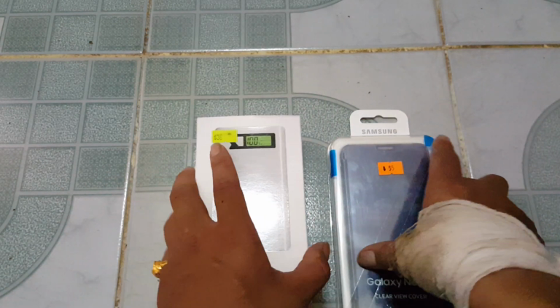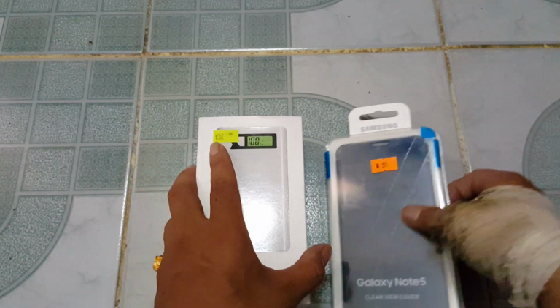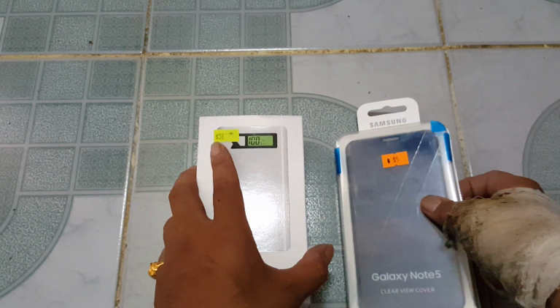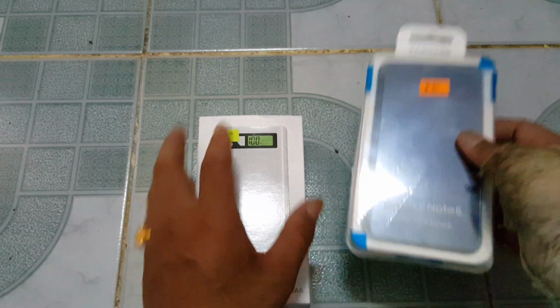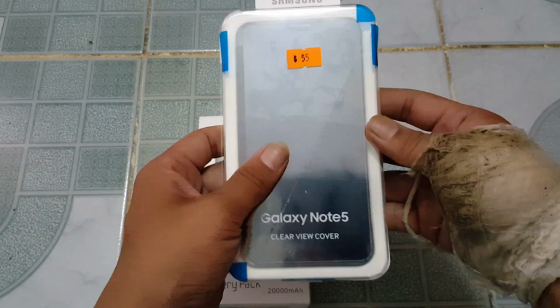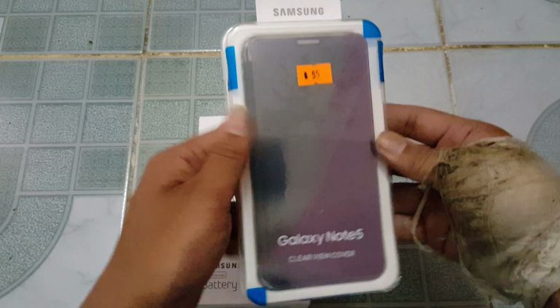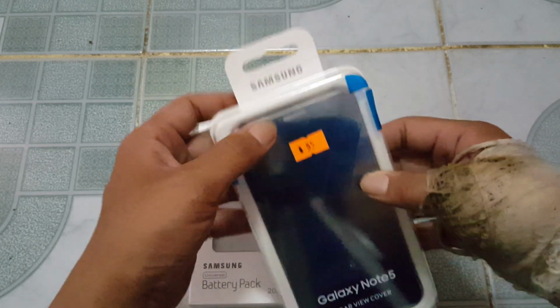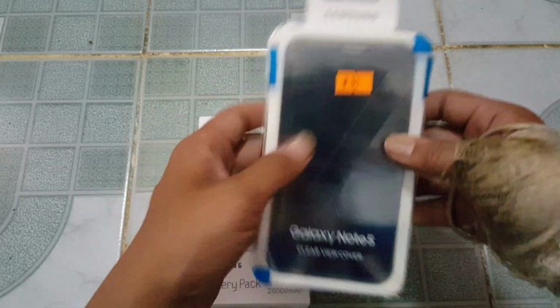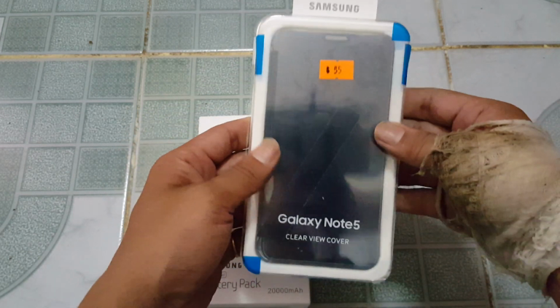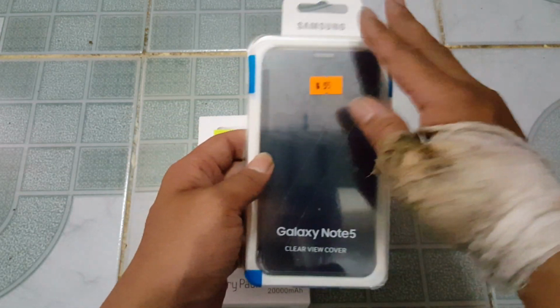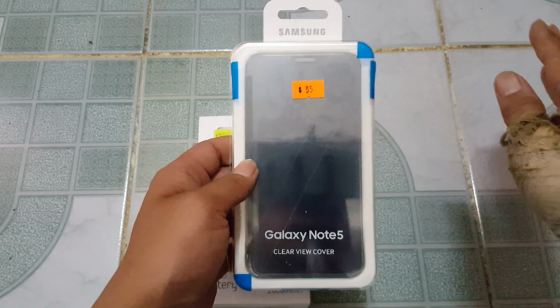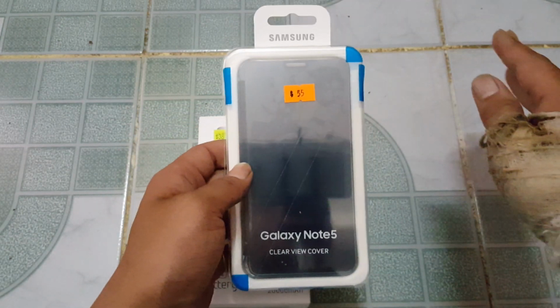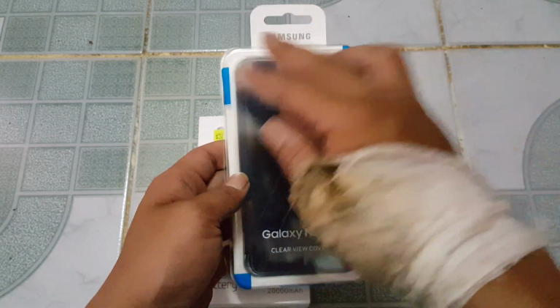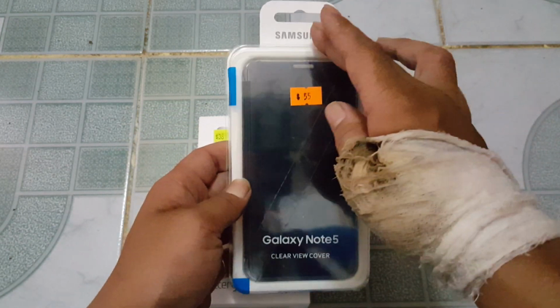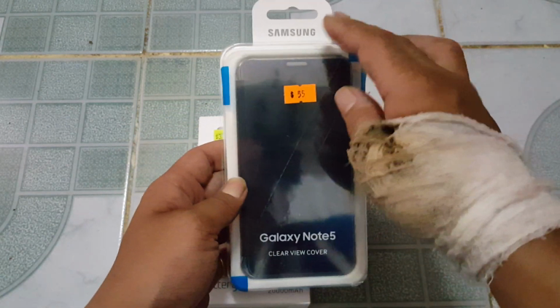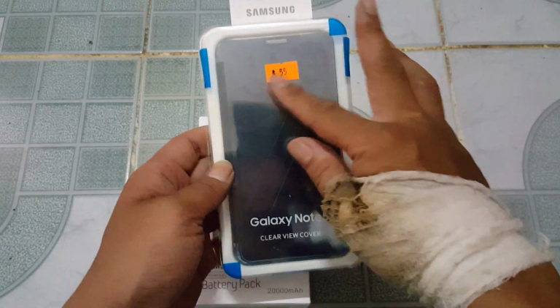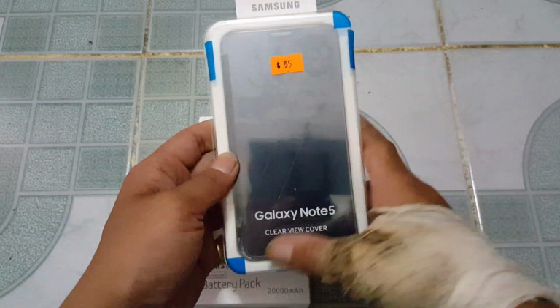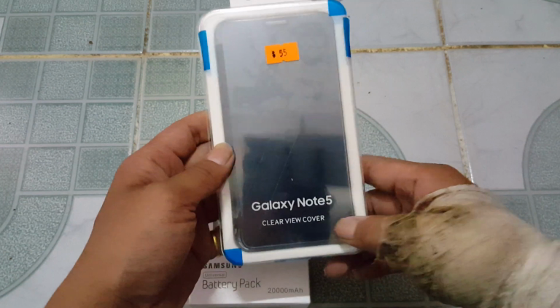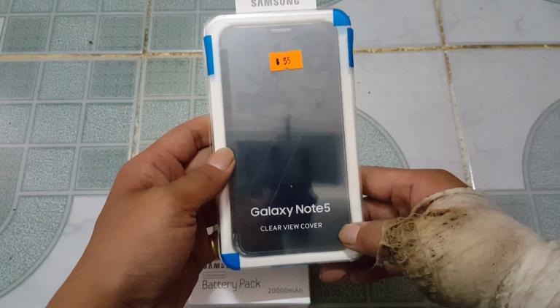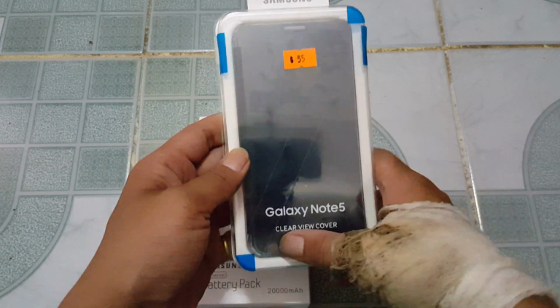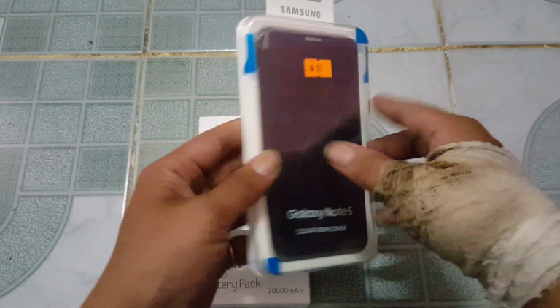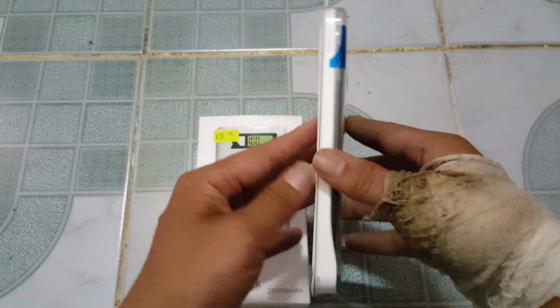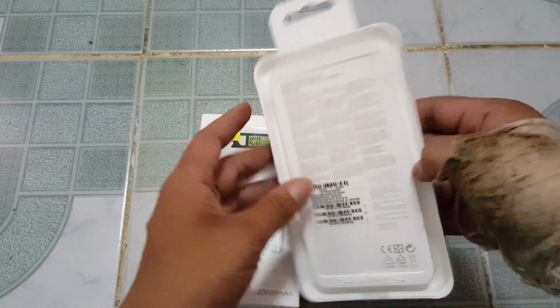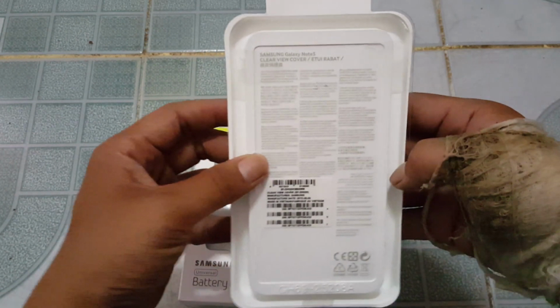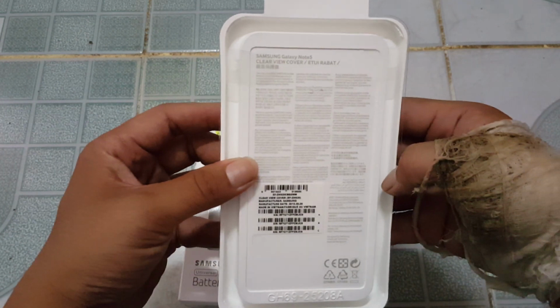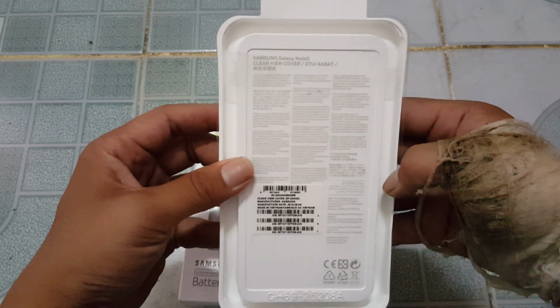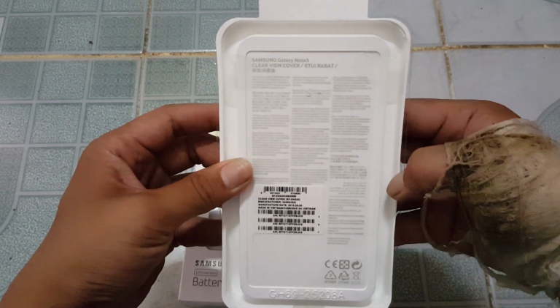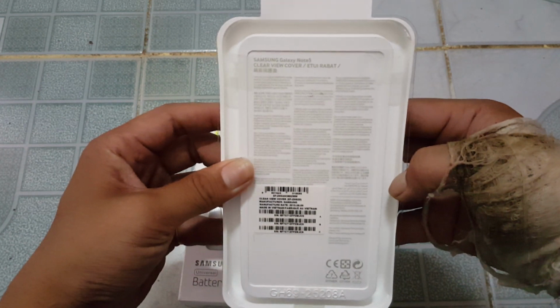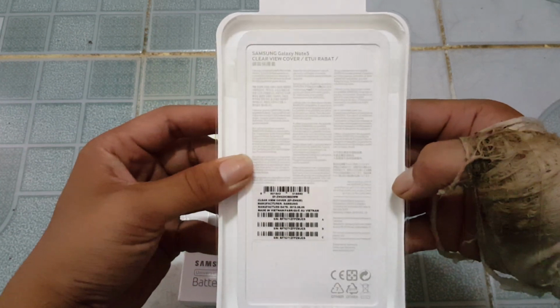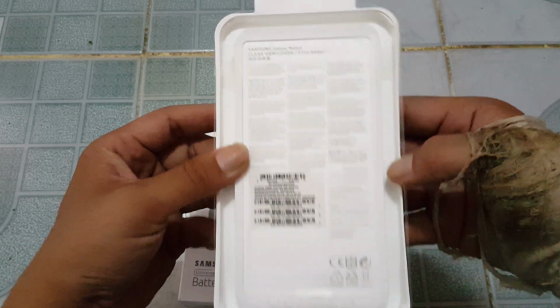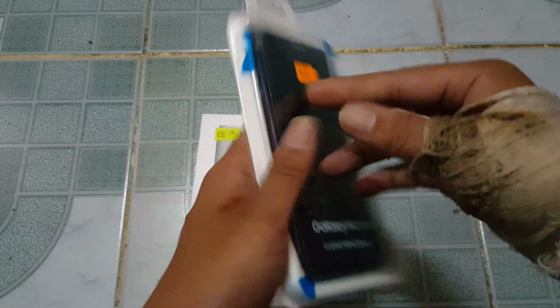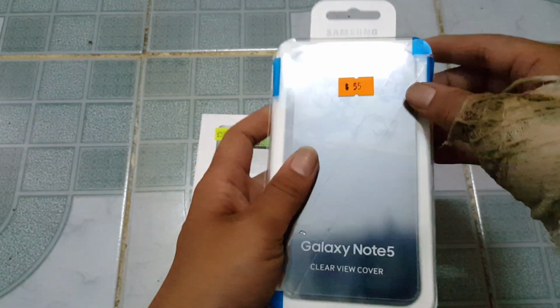So we'll have a look at the Clearview Cover first. This is the packaging — nice simple packaging. Samsung branding at the top, Note 5 on the bottom, Clearview Cover on the bottom. And there we go, all the instructions.